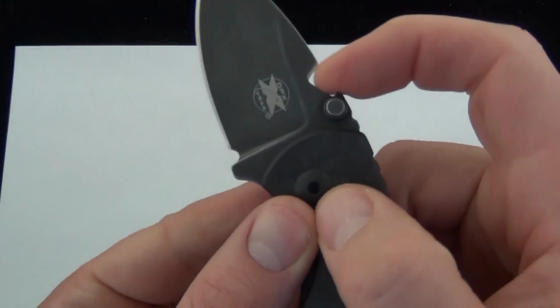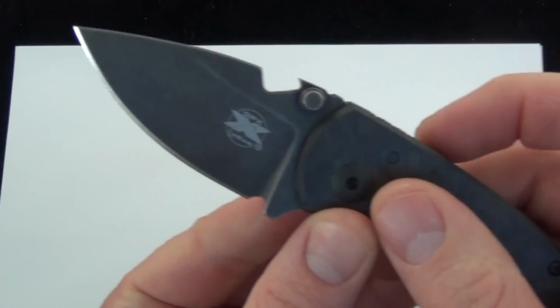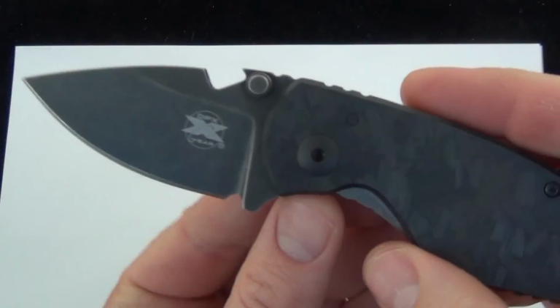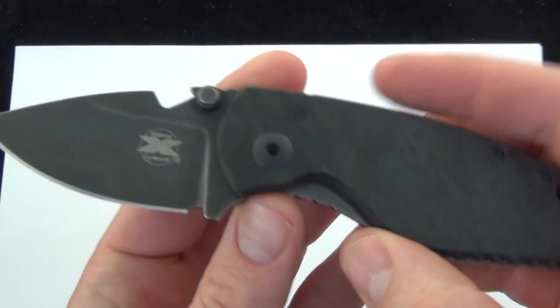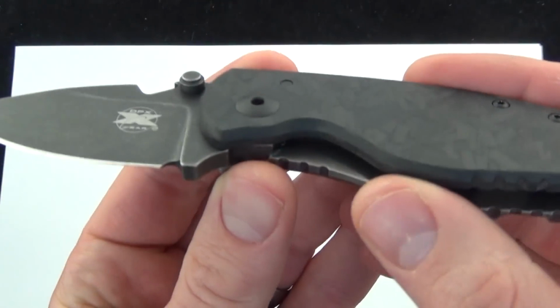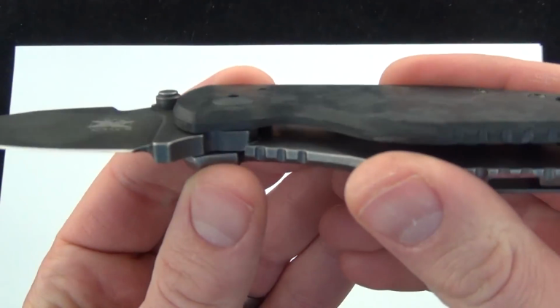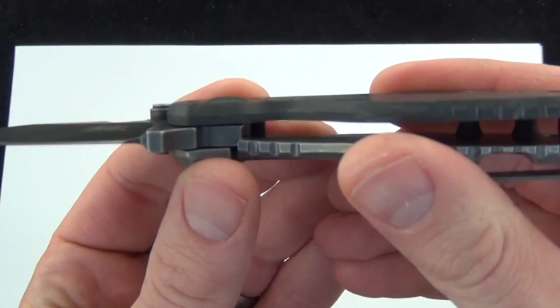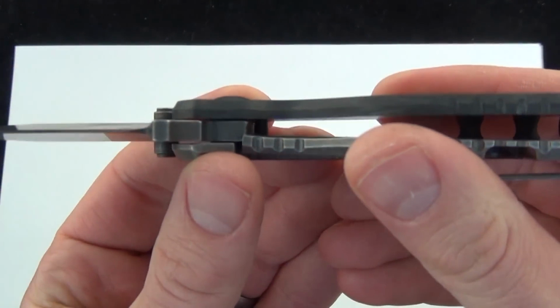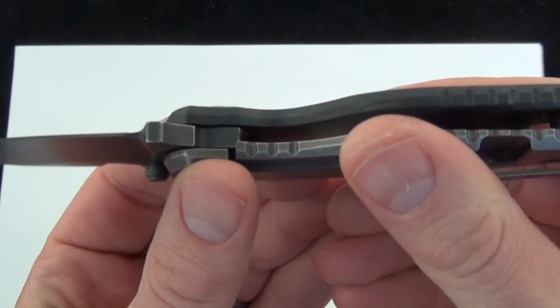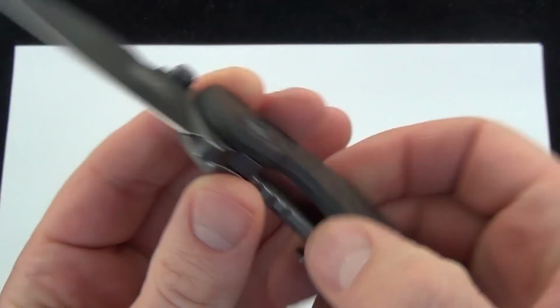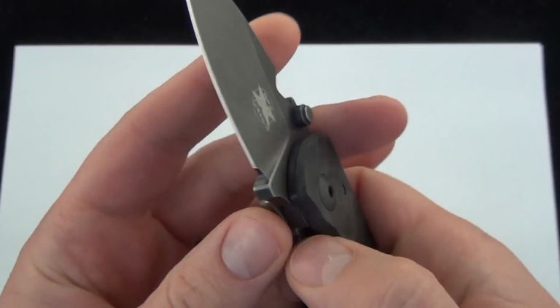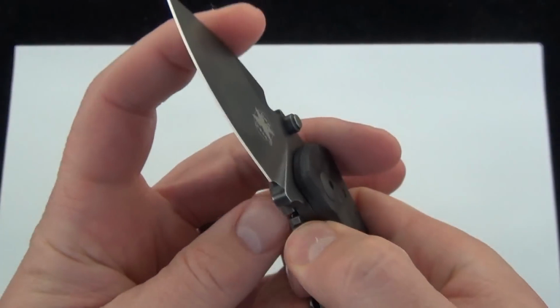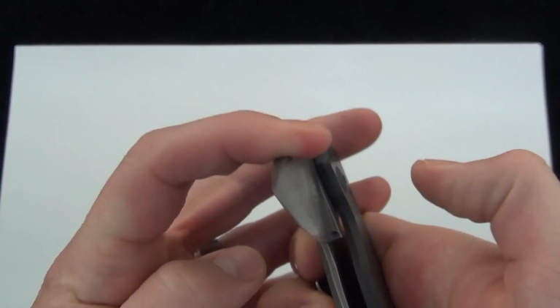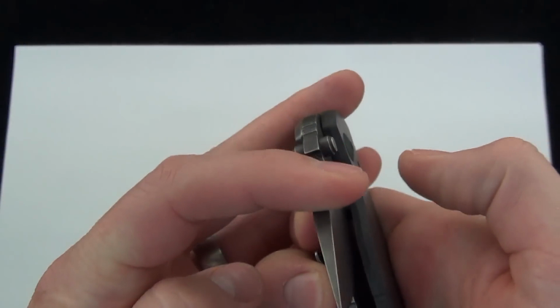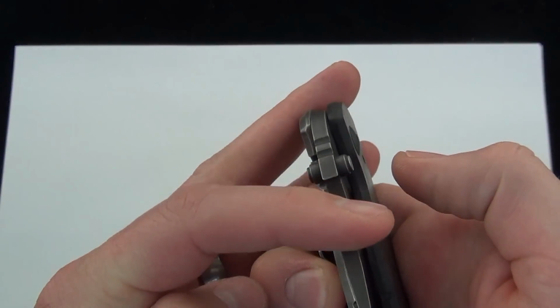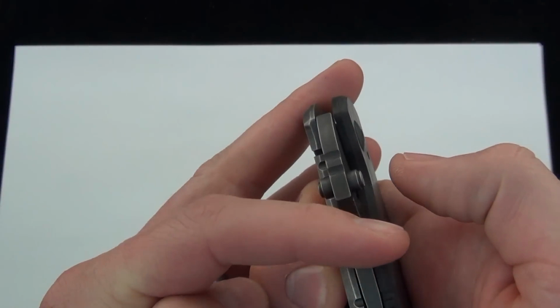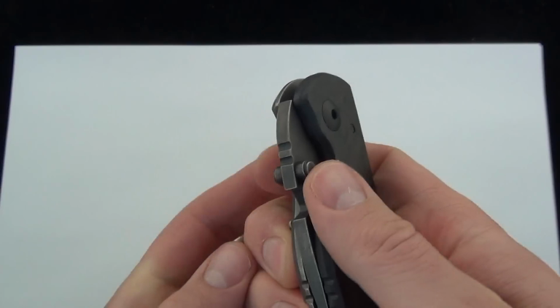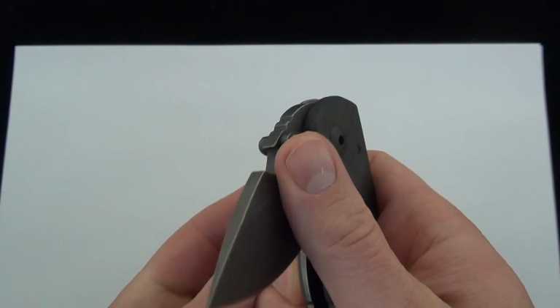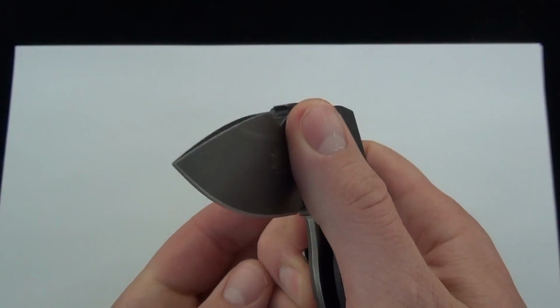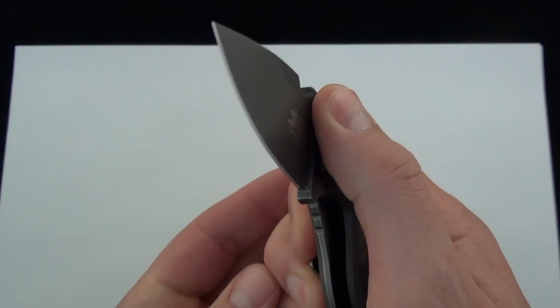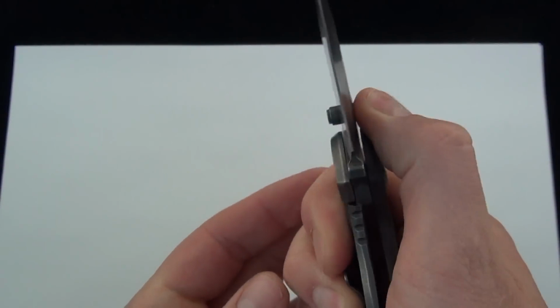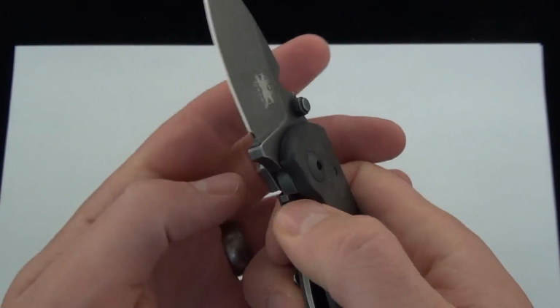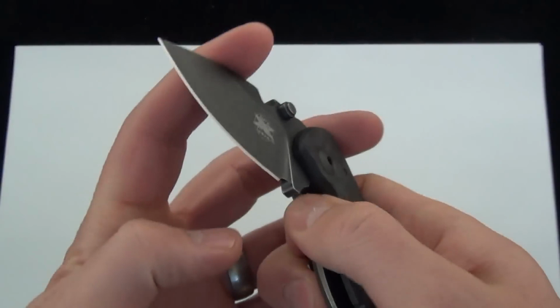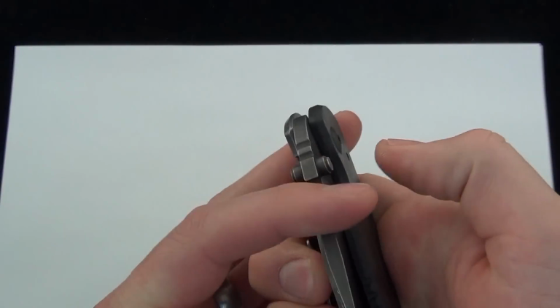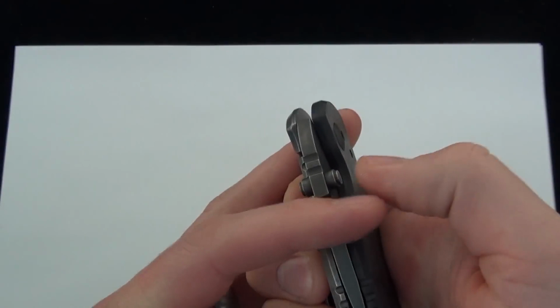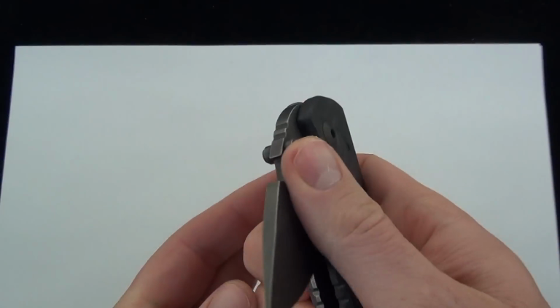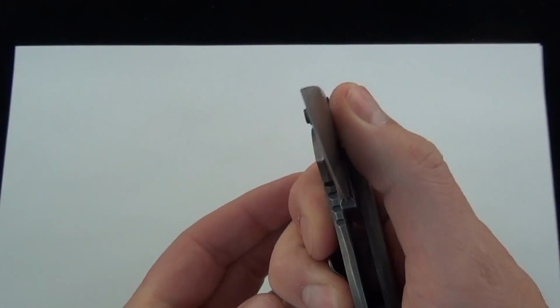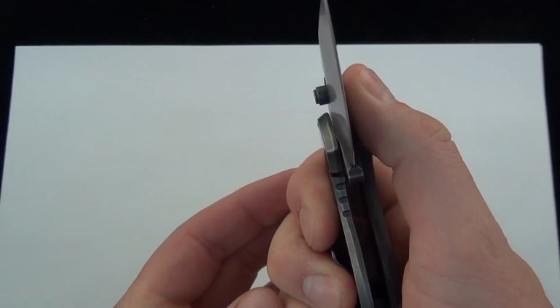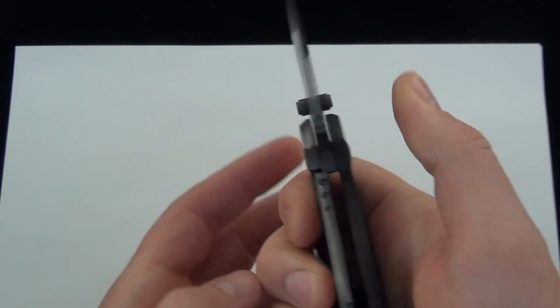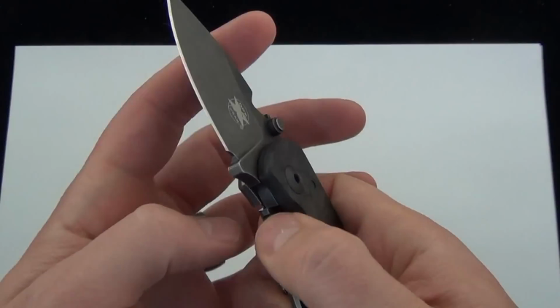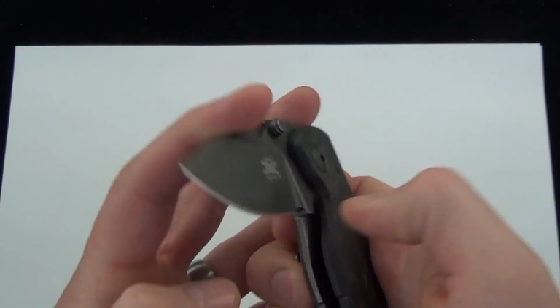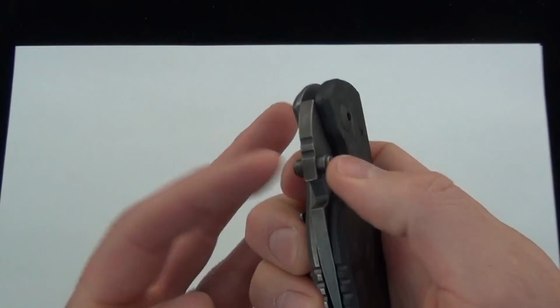Got a little bottle opener on the back. There's a good look at the action — nice and smooth. No rattling or grinding, just pops into place nicely.